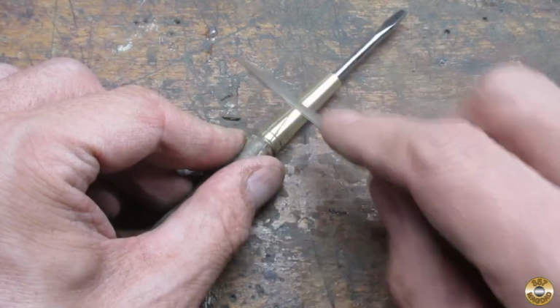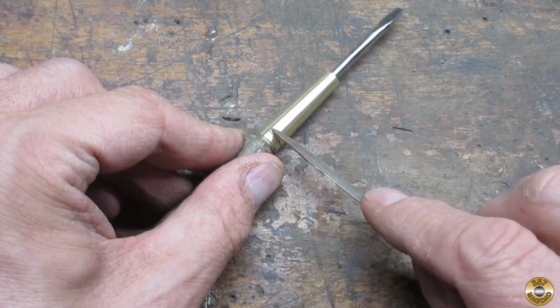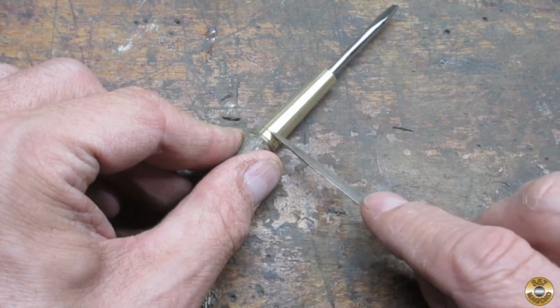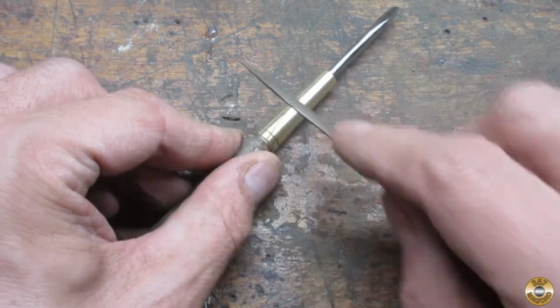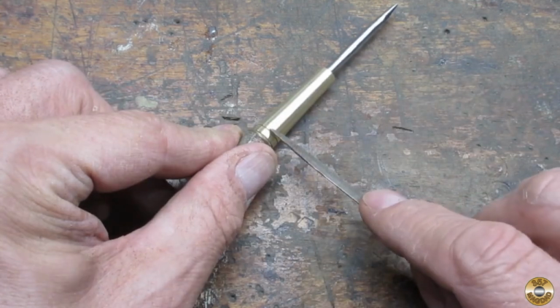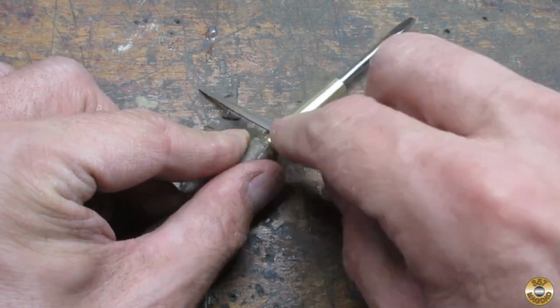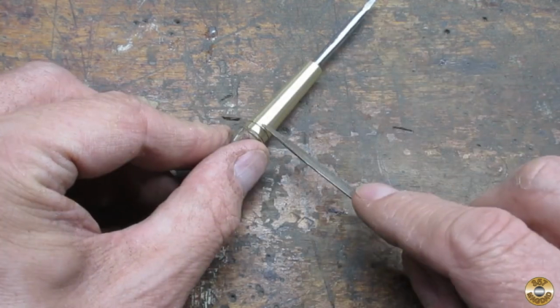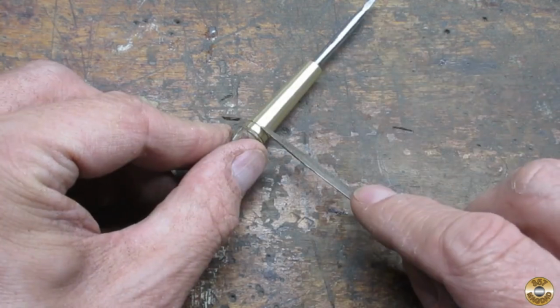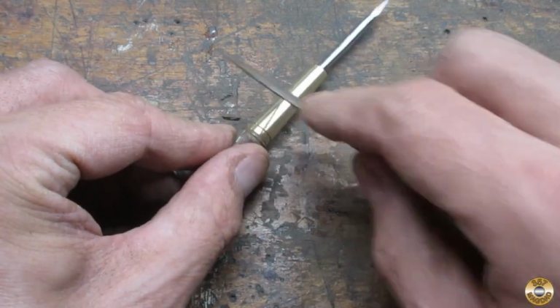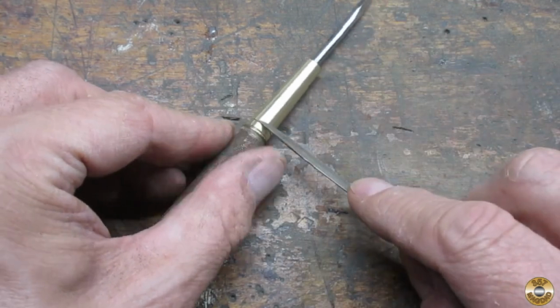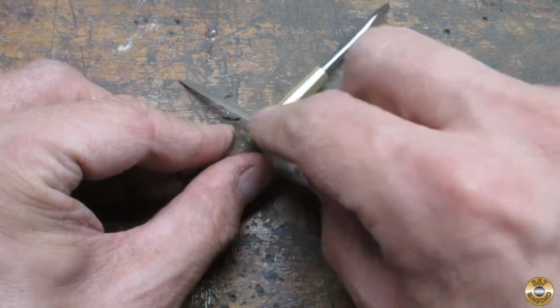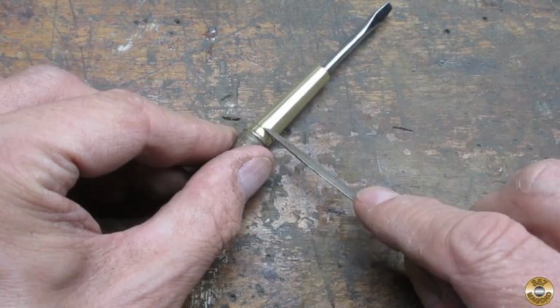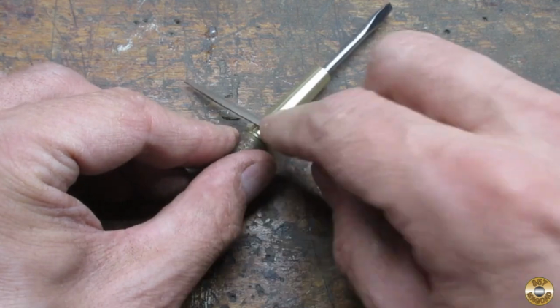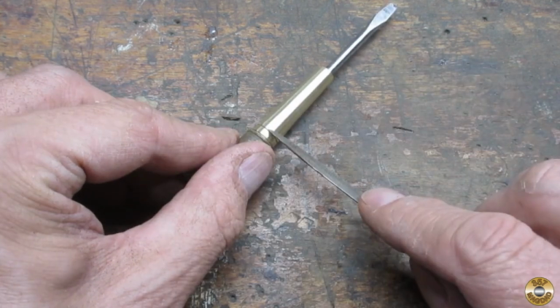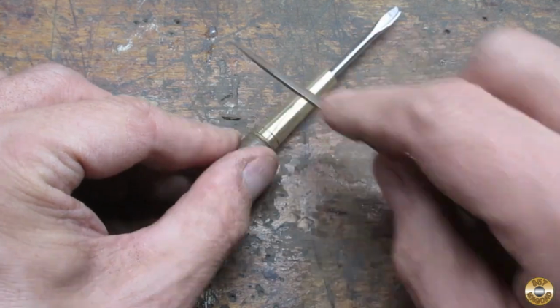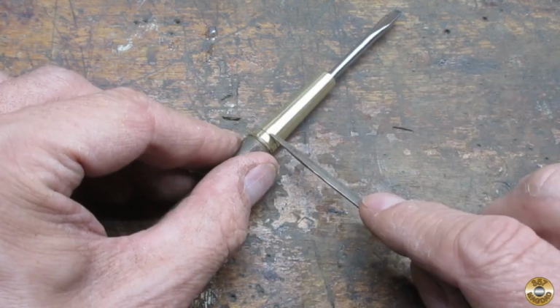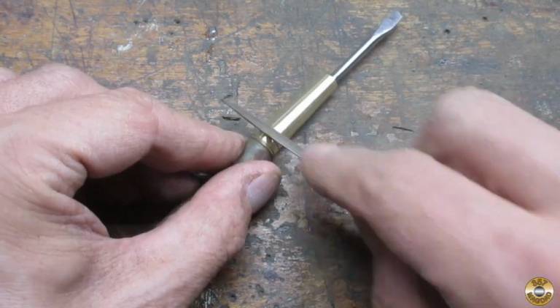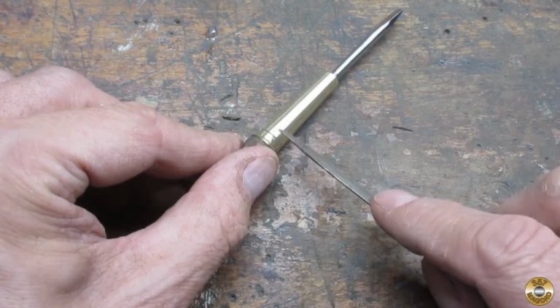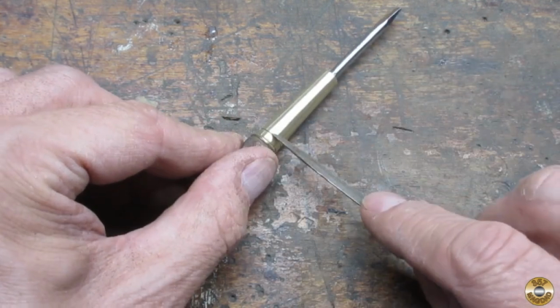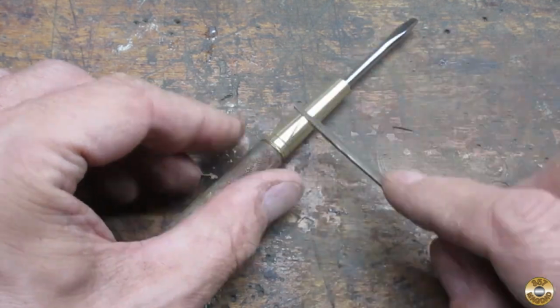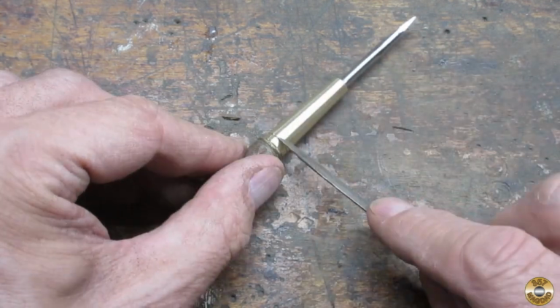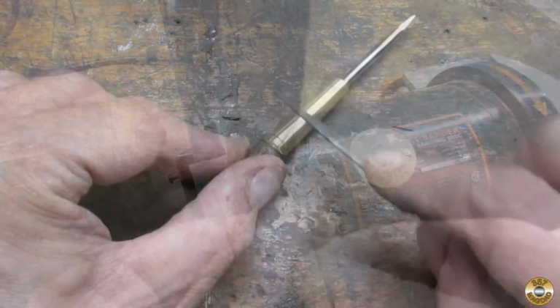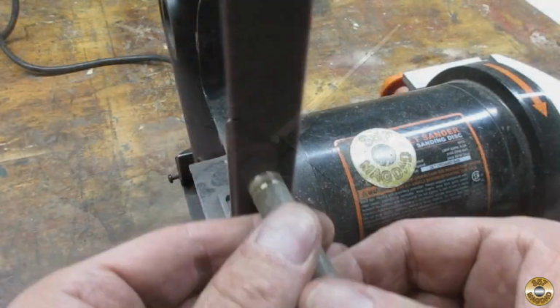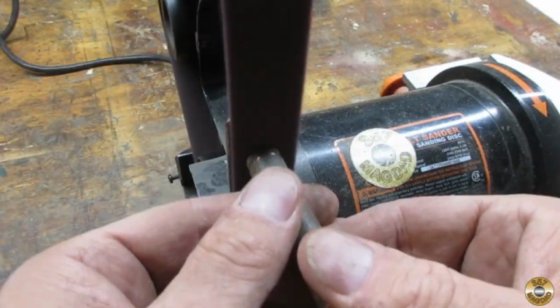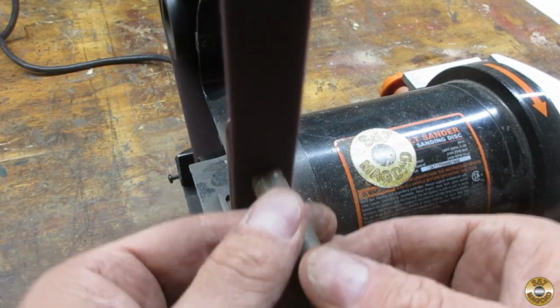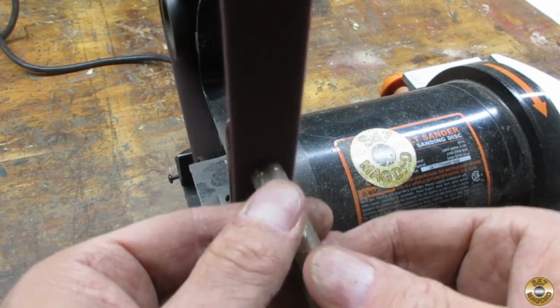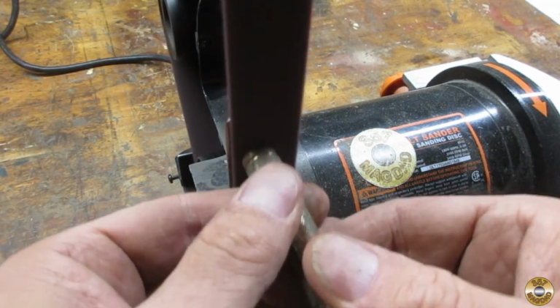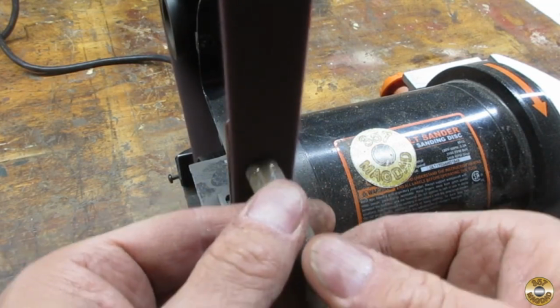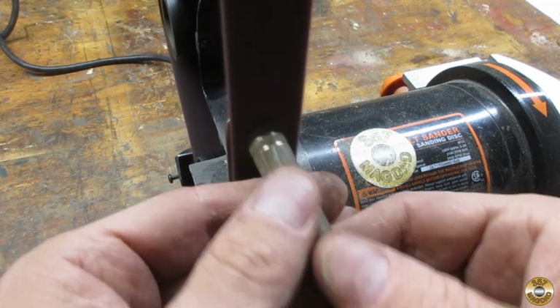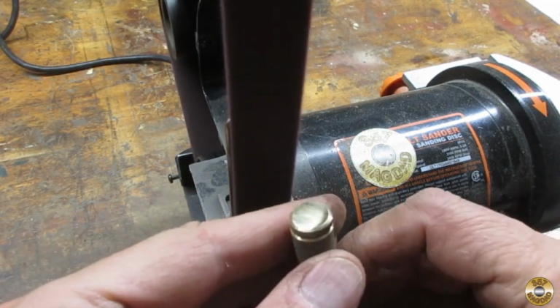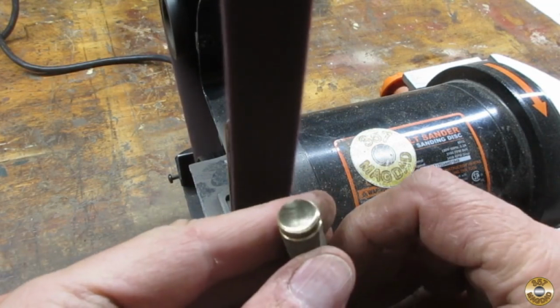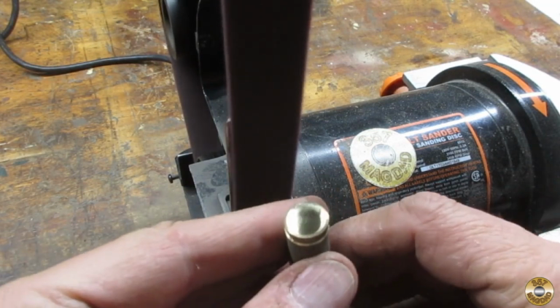I used a small file to deepen the decorative grooves. Then I went over all of the brass with the medium maroon conditioning belt.